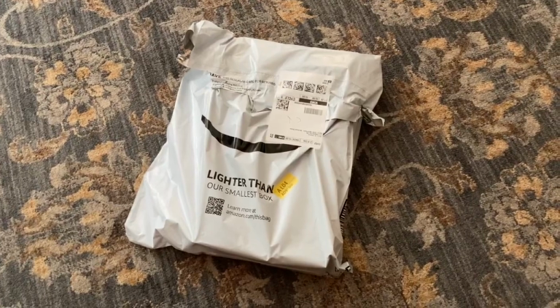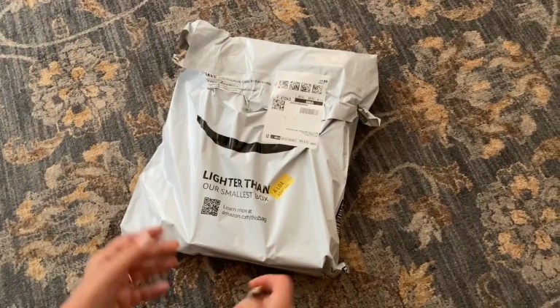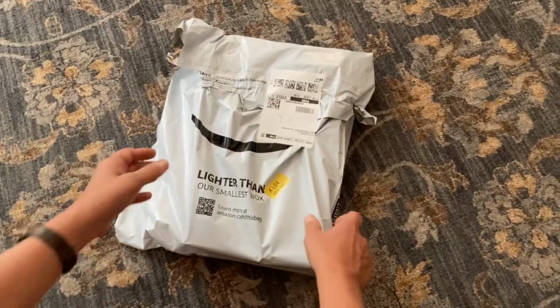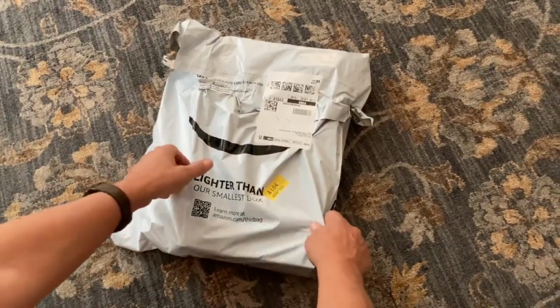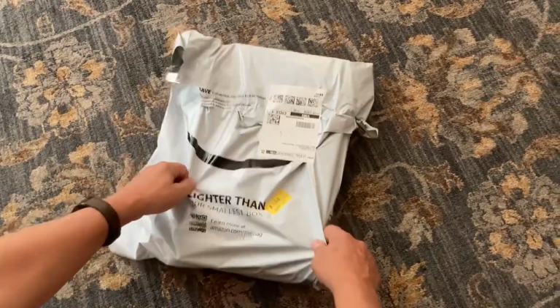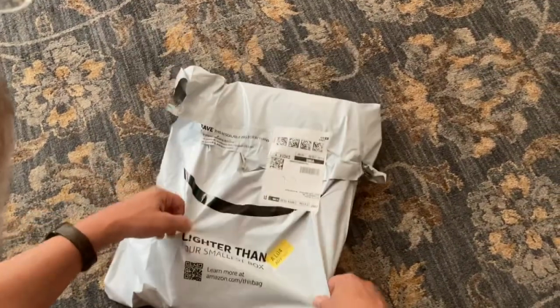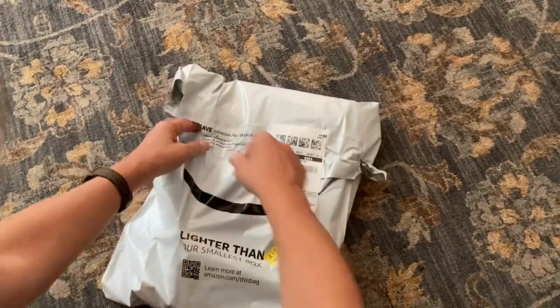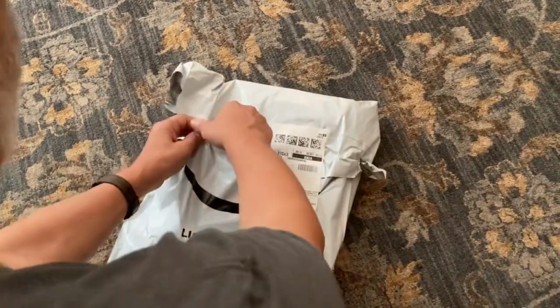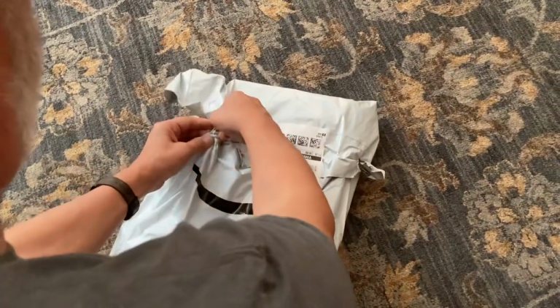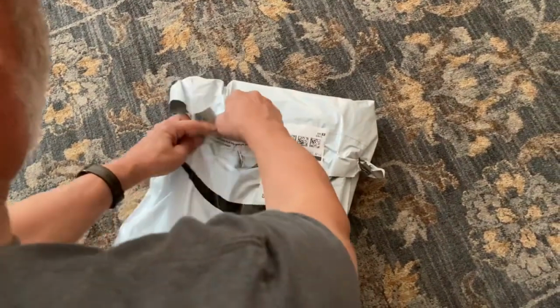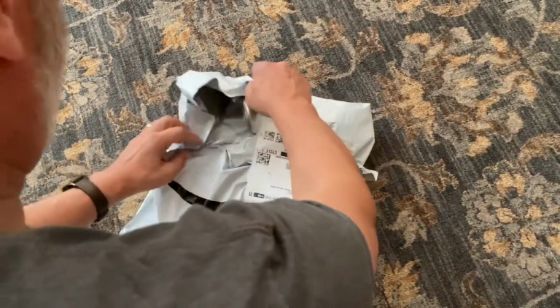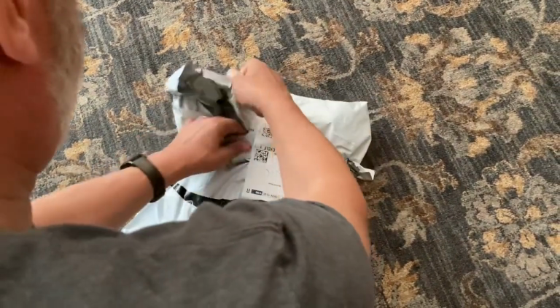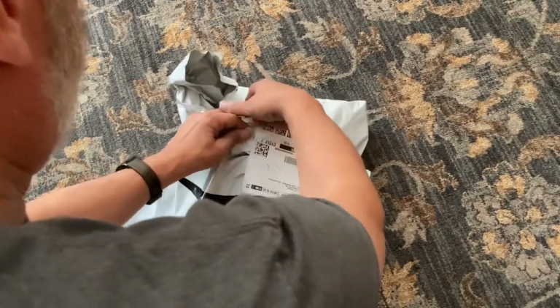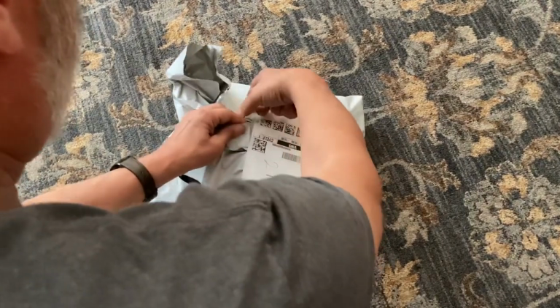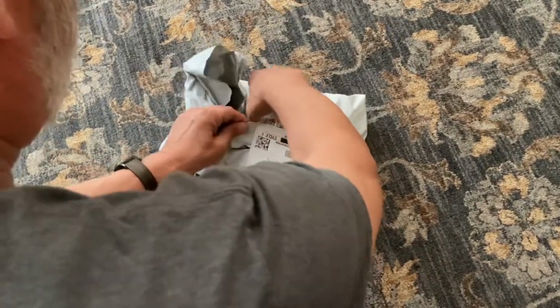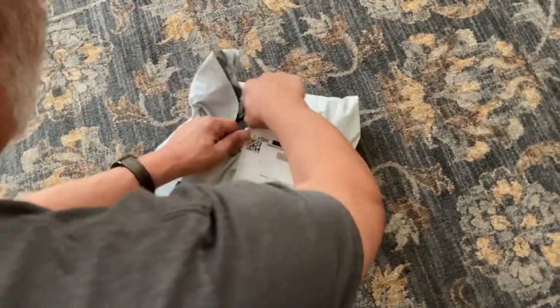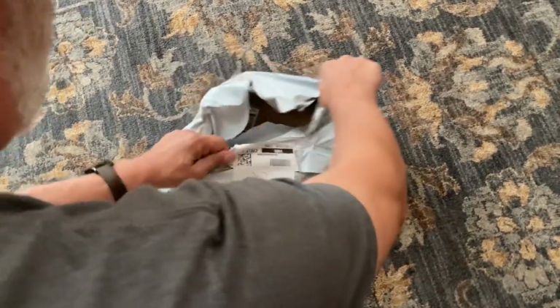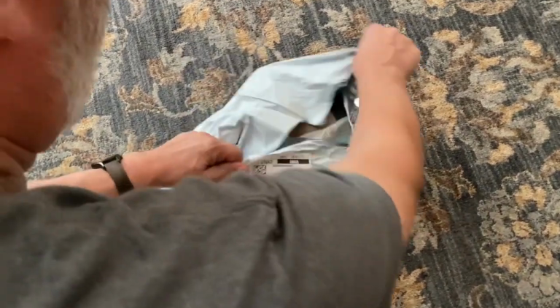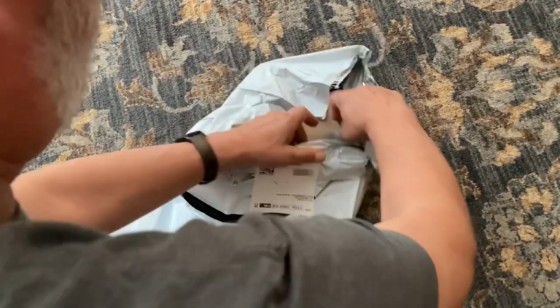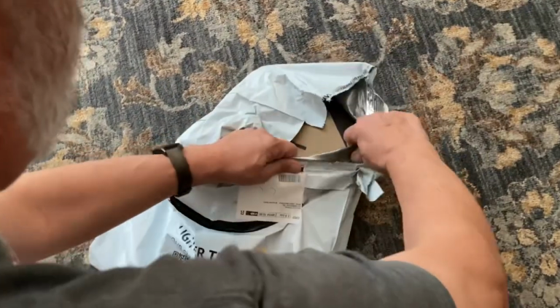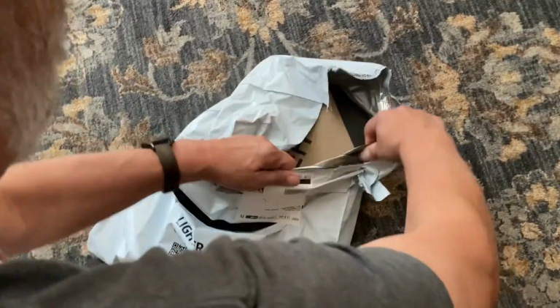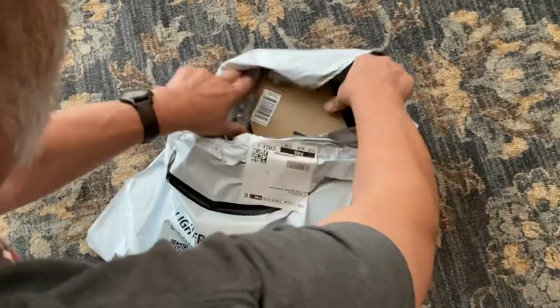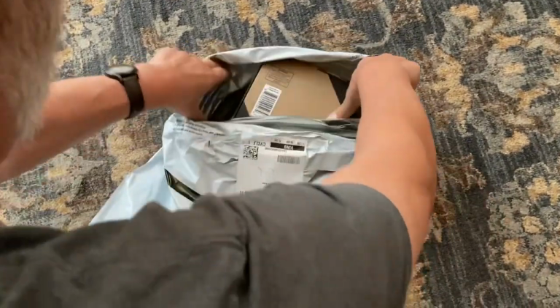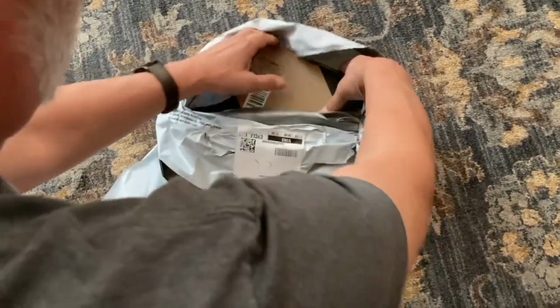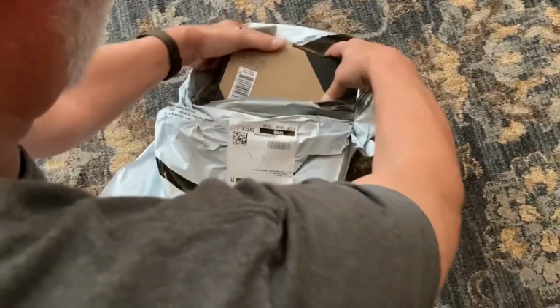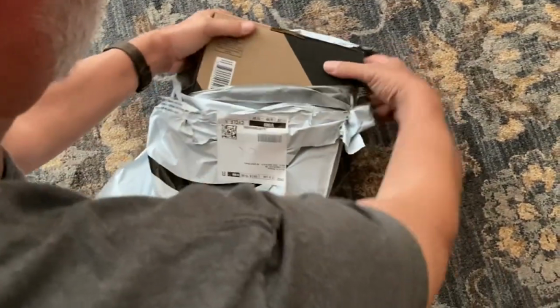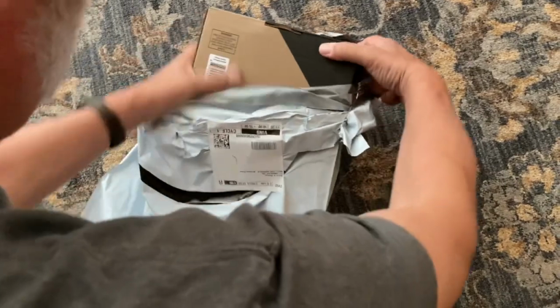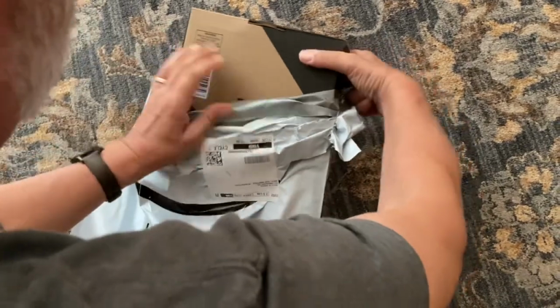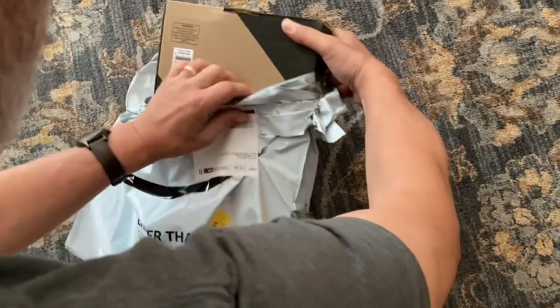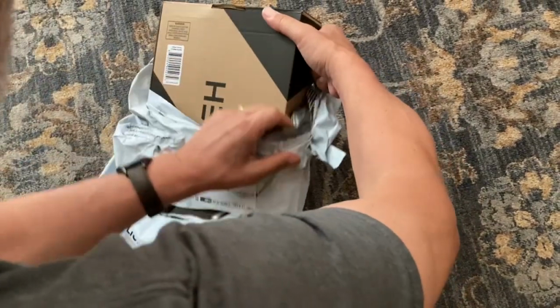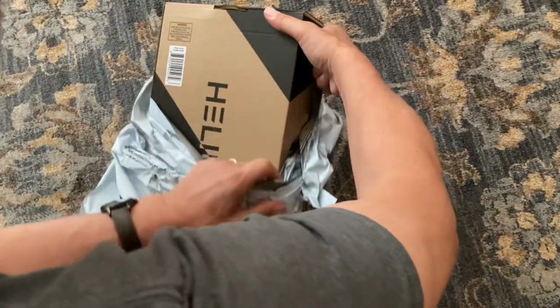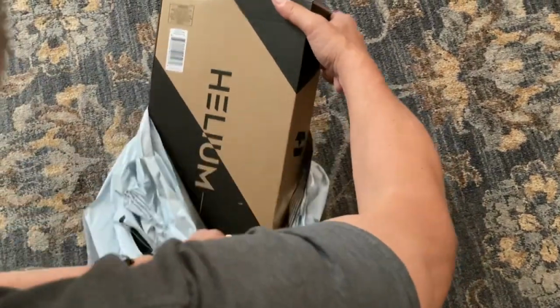Wow, I wonder what this could be from Amazon. Let's just tear this open and see. Oh my goodness. Looks as if we have some sort of a cardboard box.